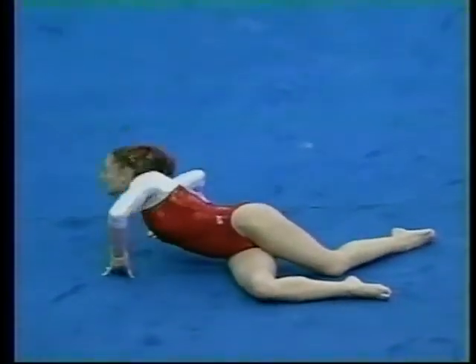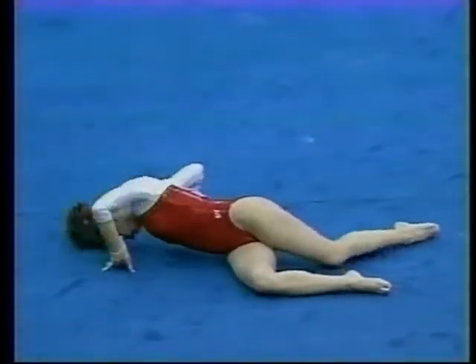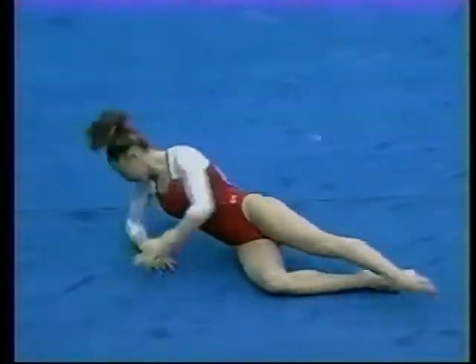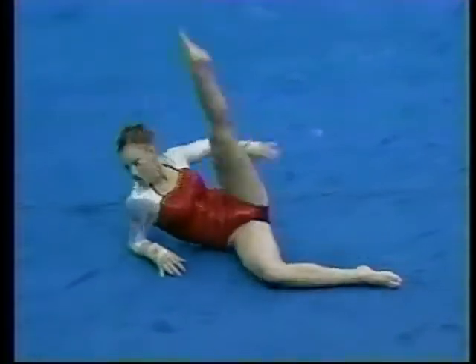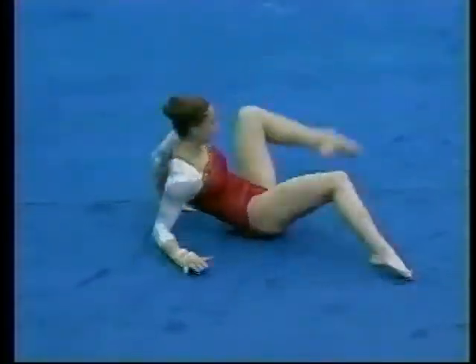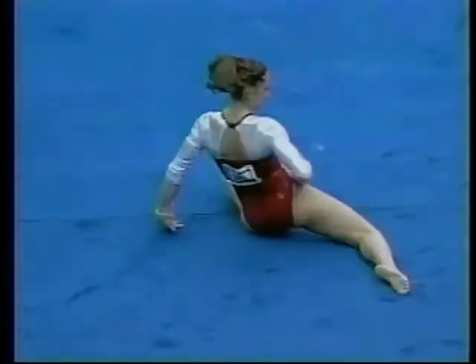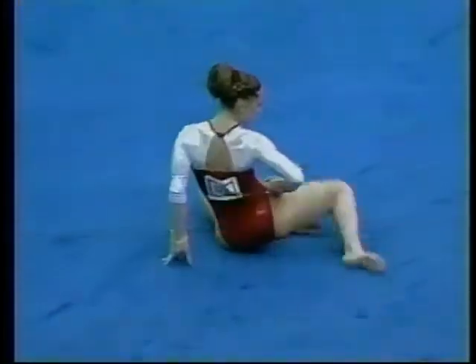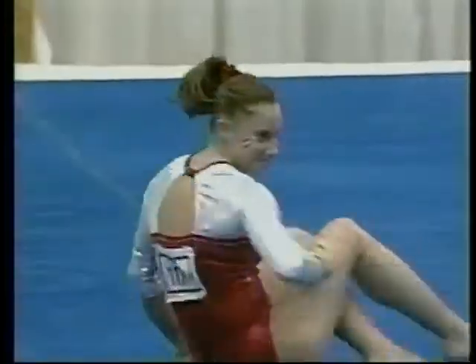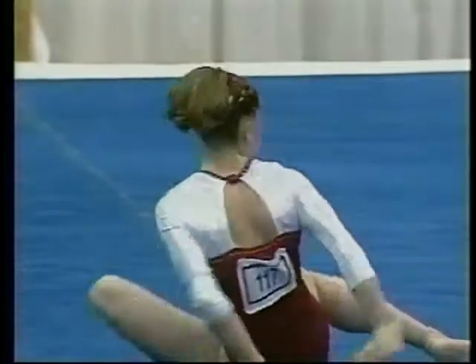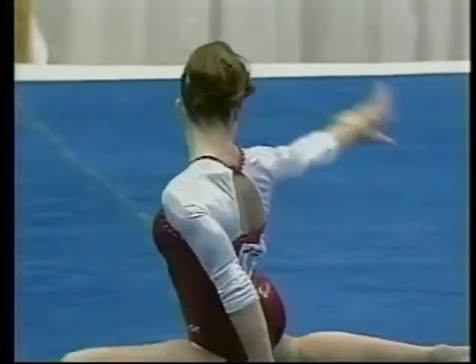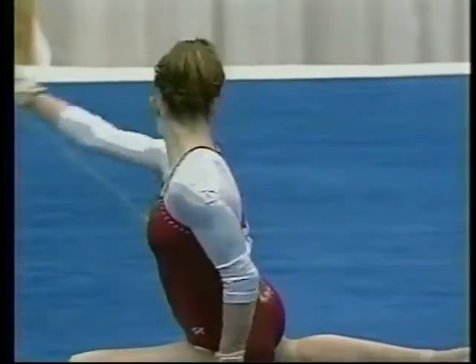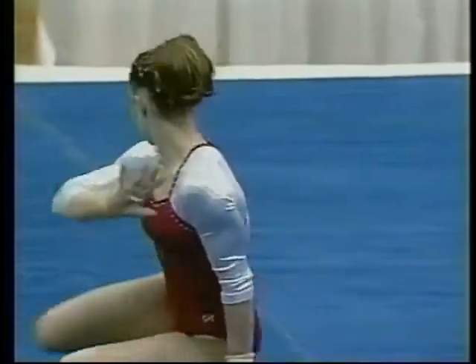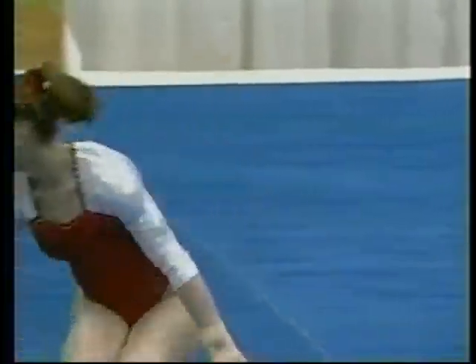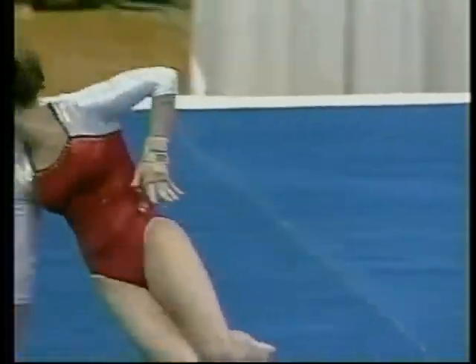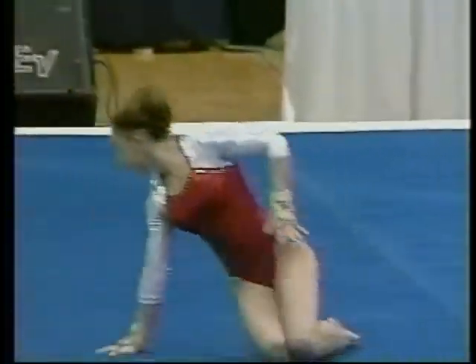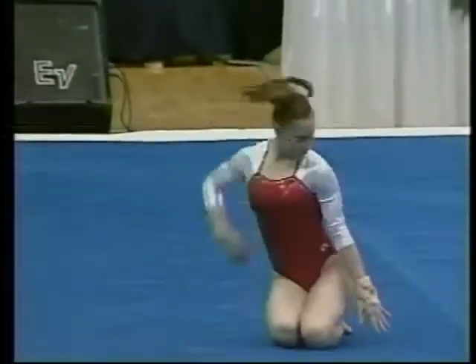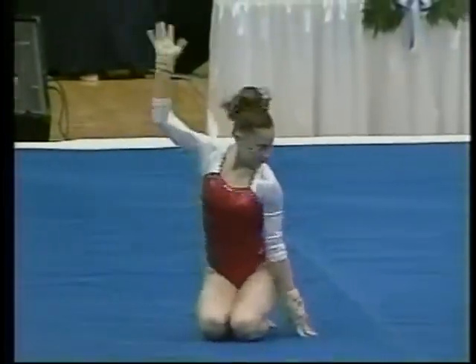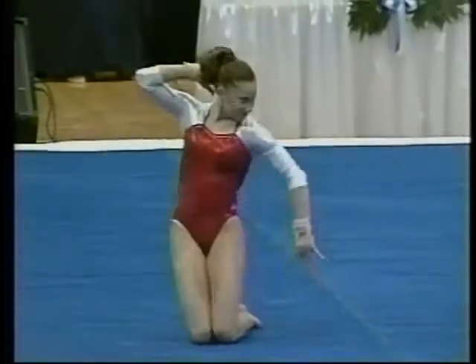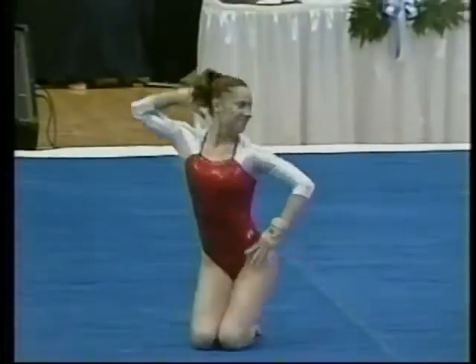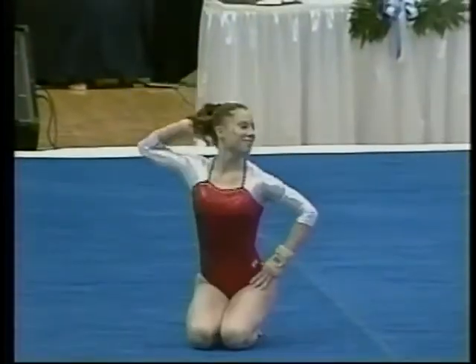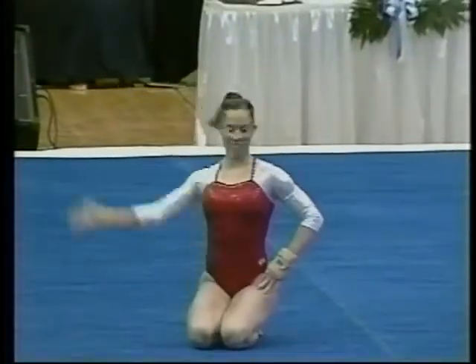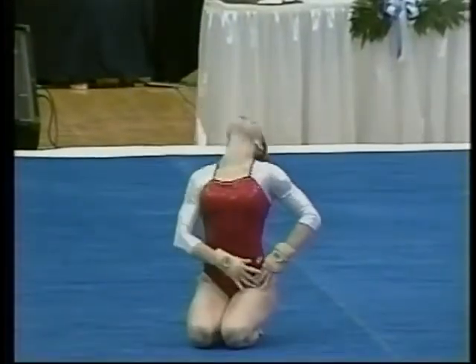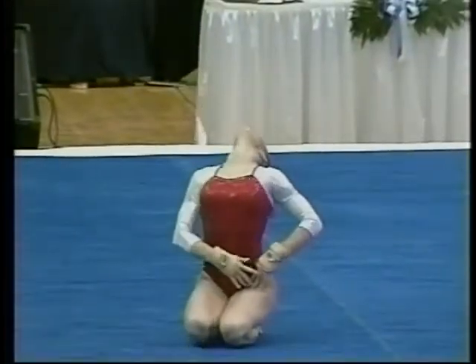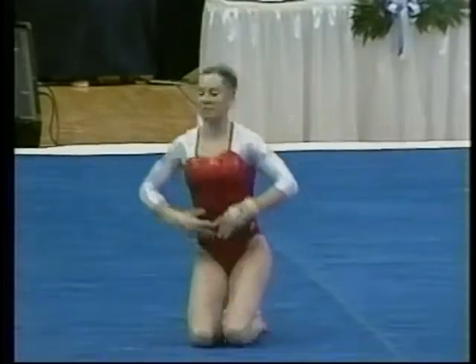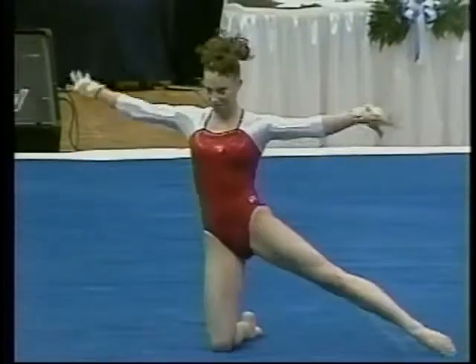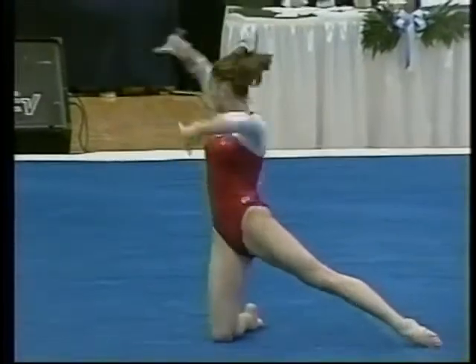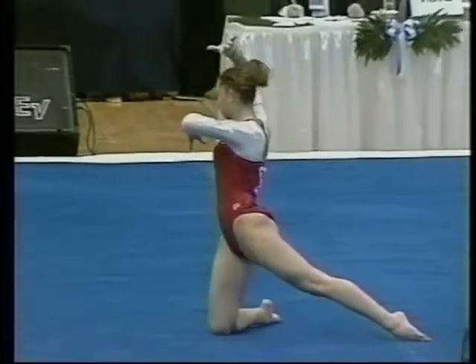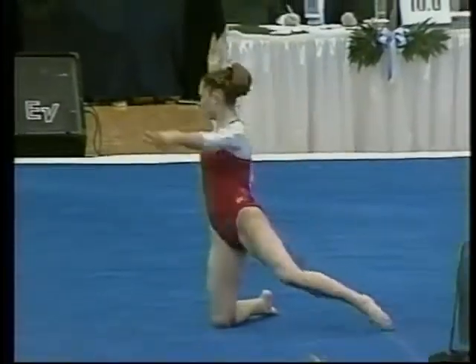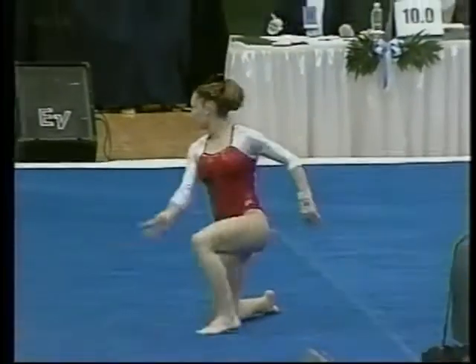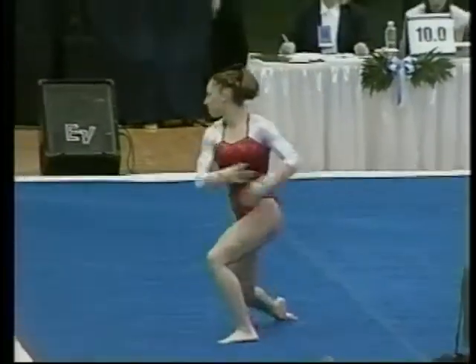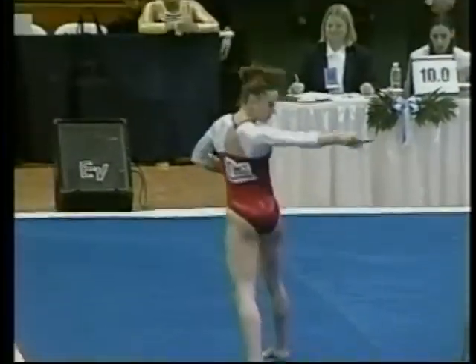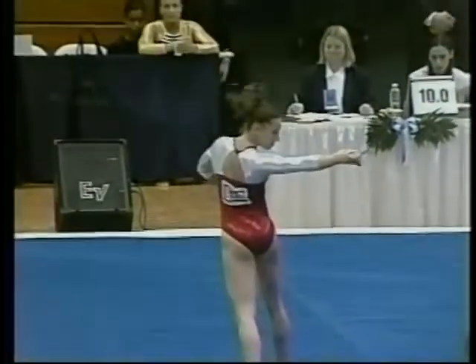Their choreography is nothing short of spectacular — the Iowa State team. Between their choreography and their choice of music, you can really tell.